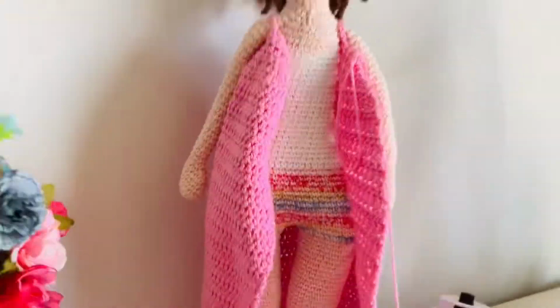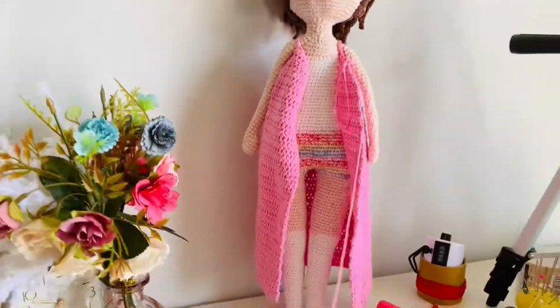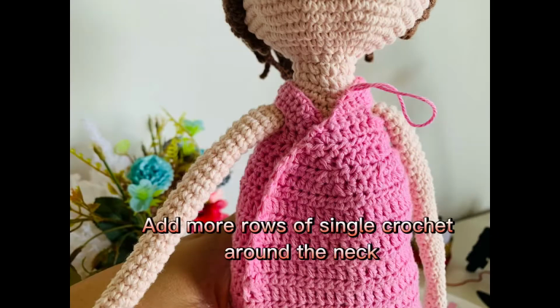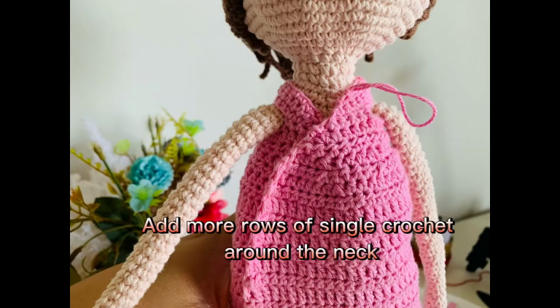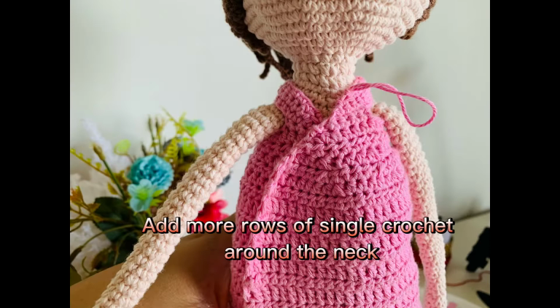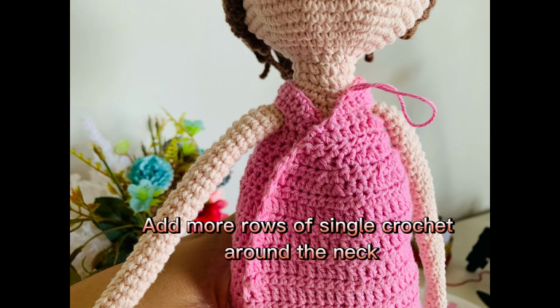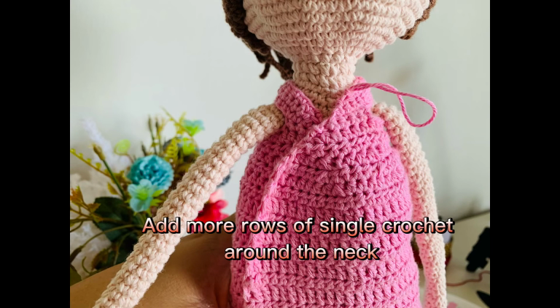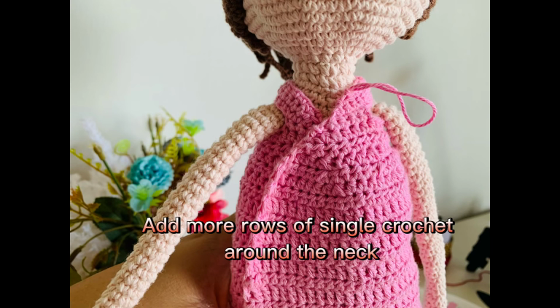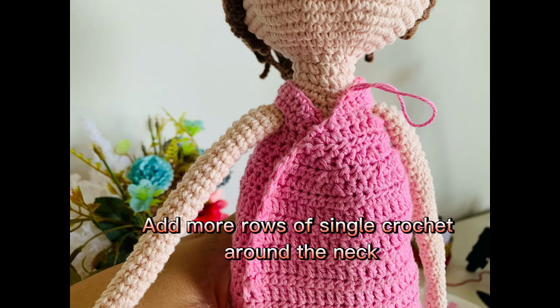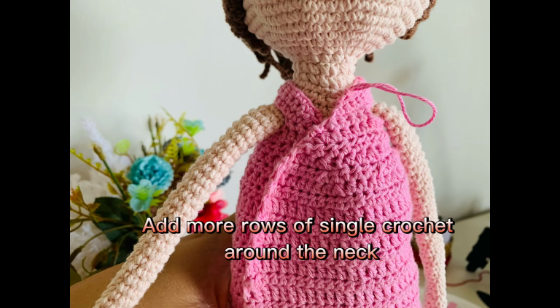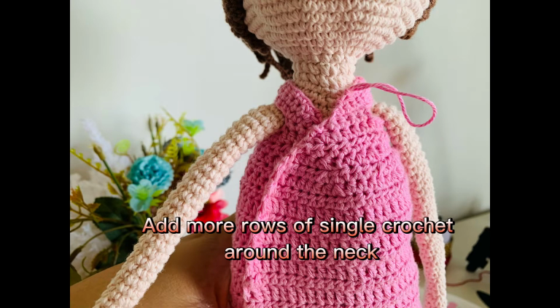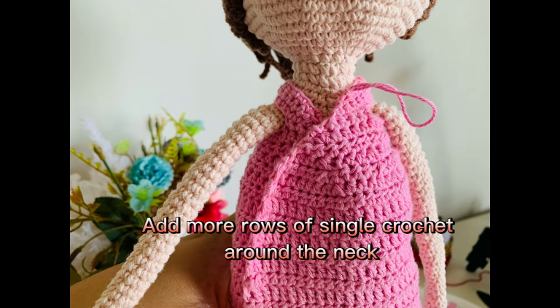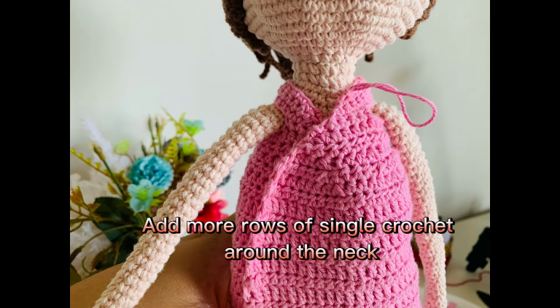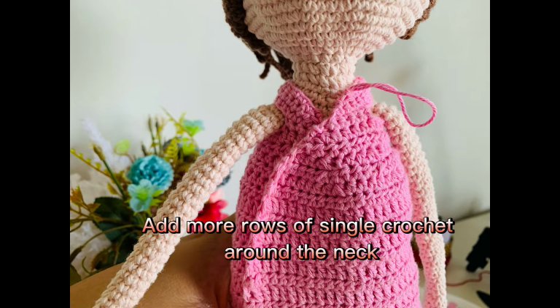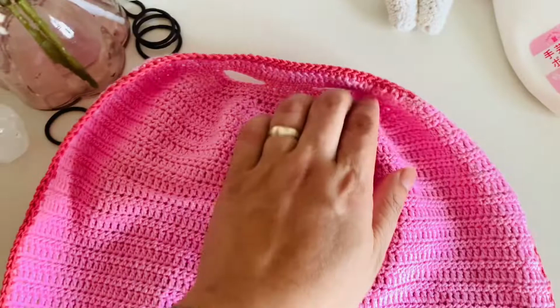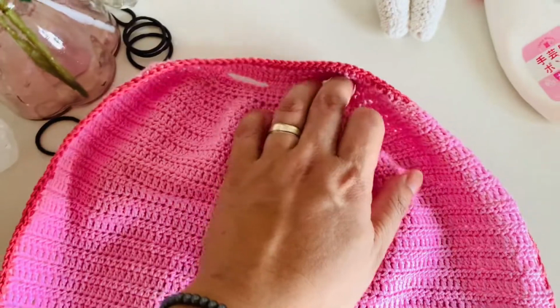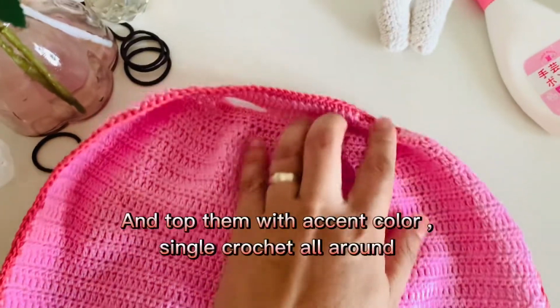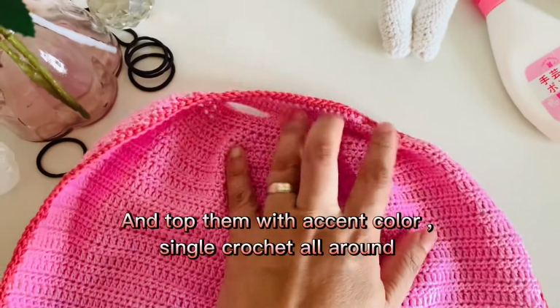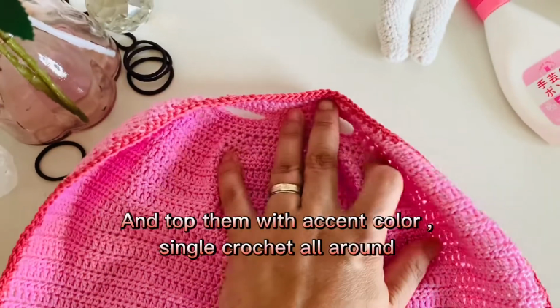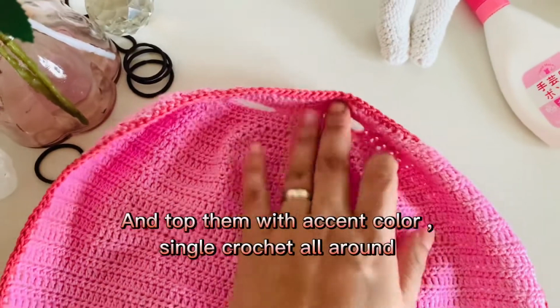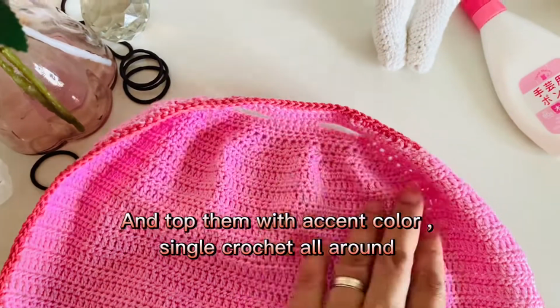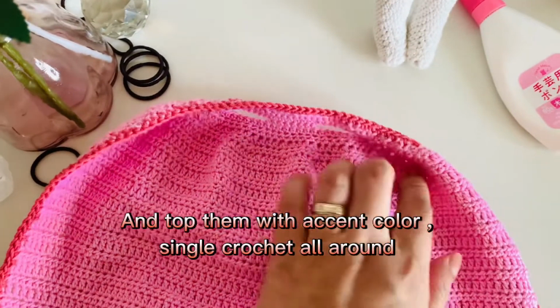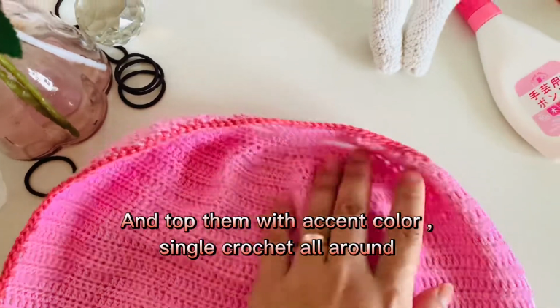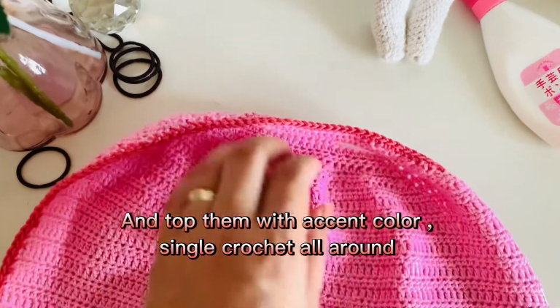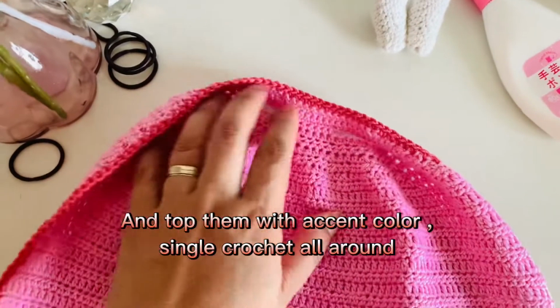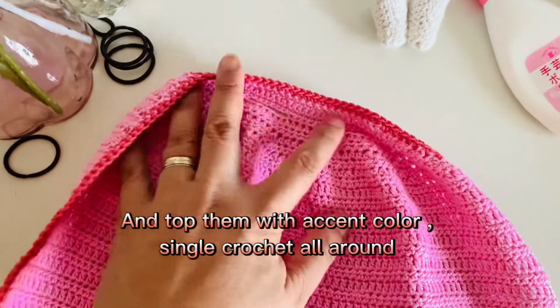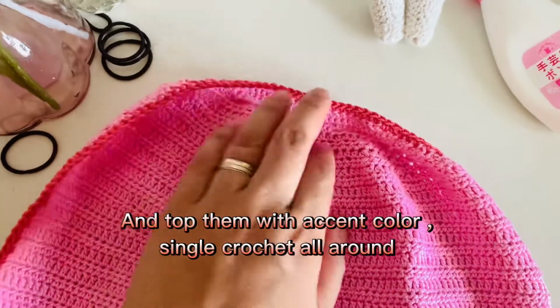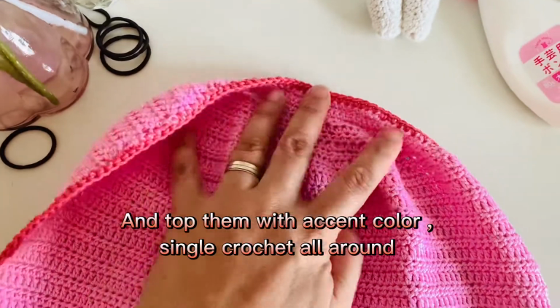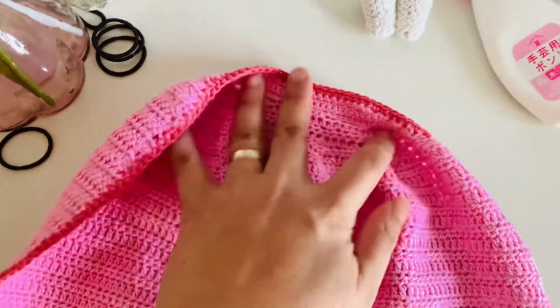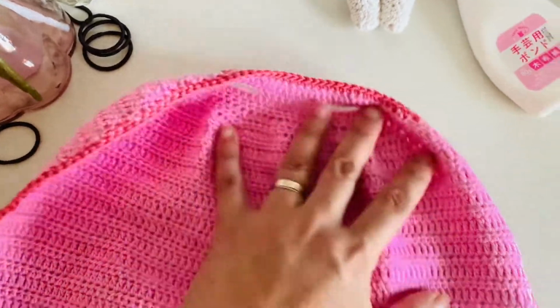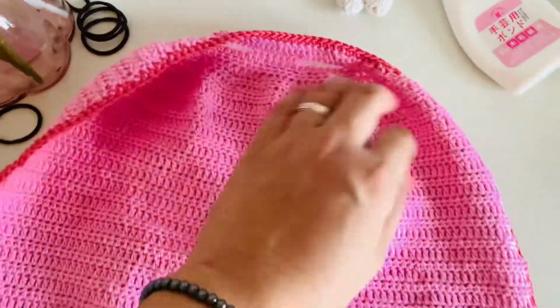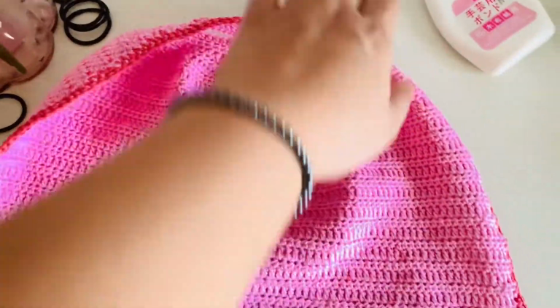Add more rows of single crochet around the neck, and top them with an accent color — single crochet all around.